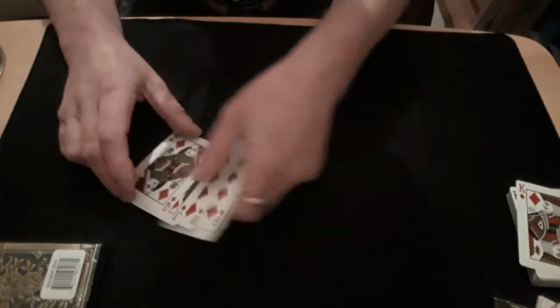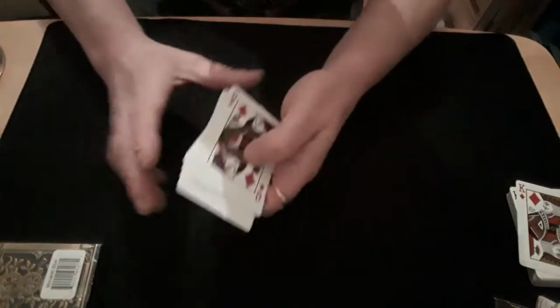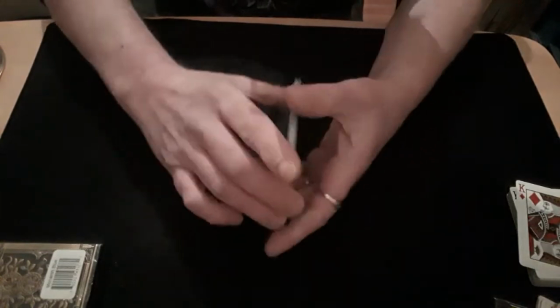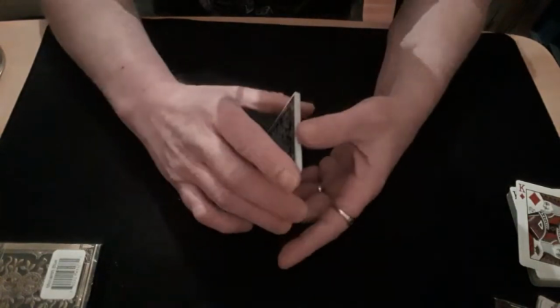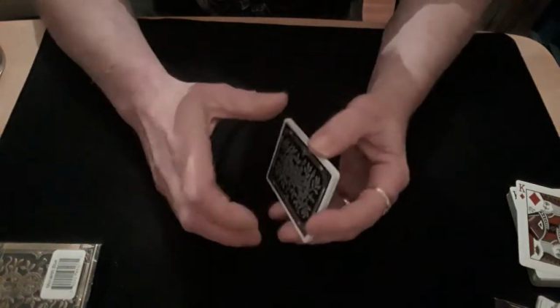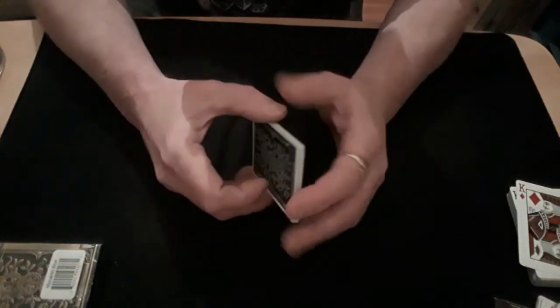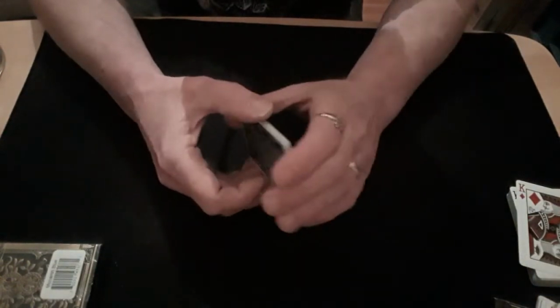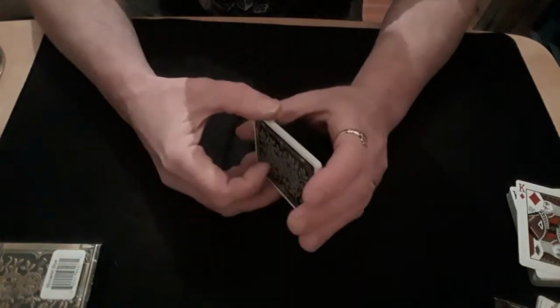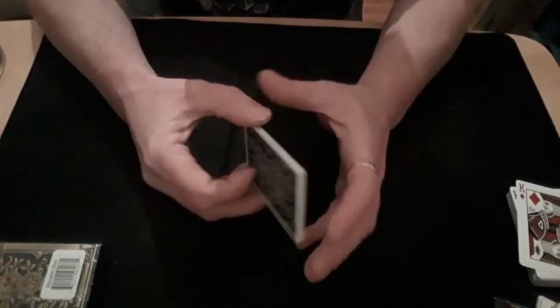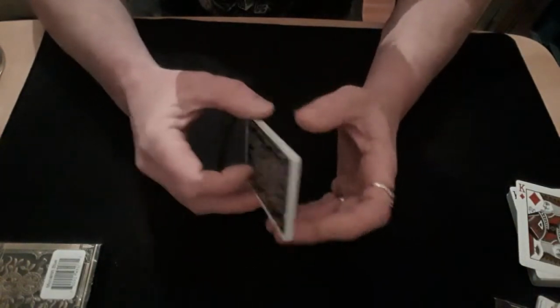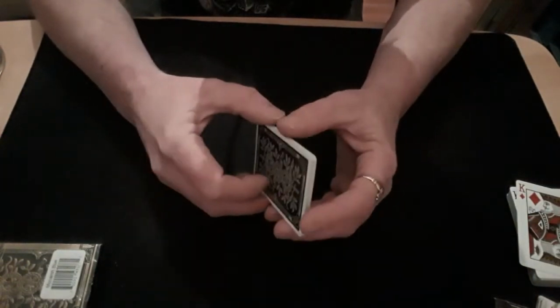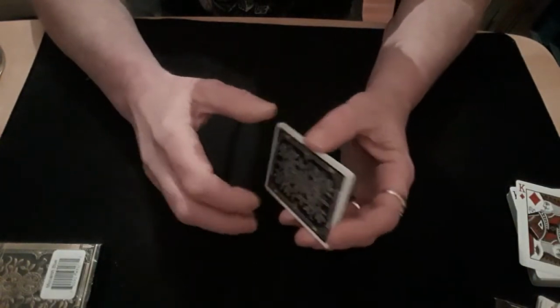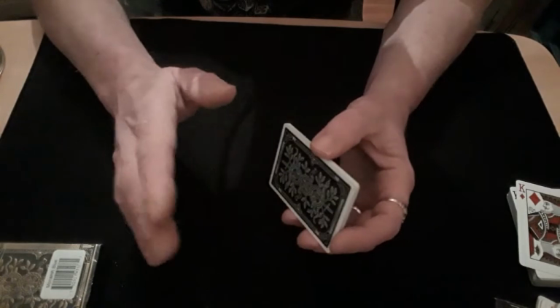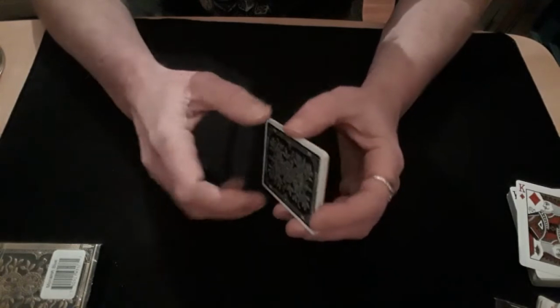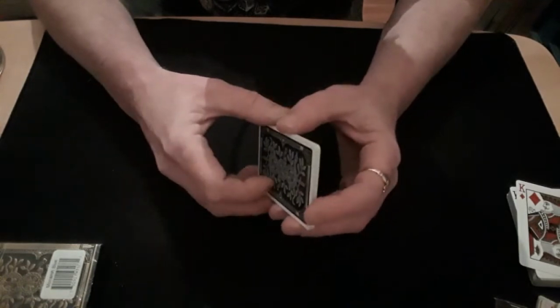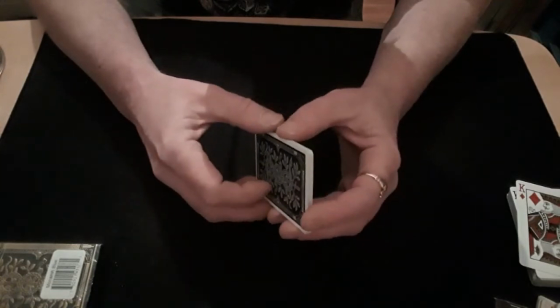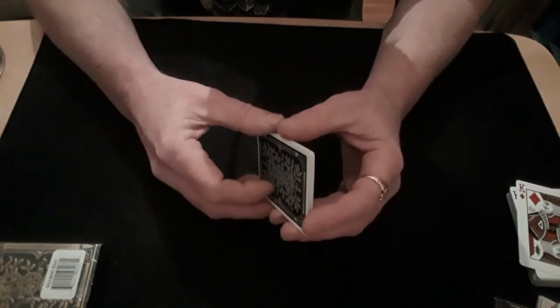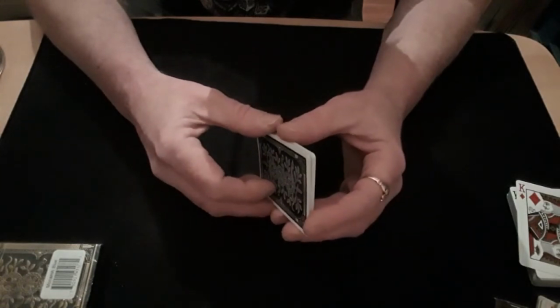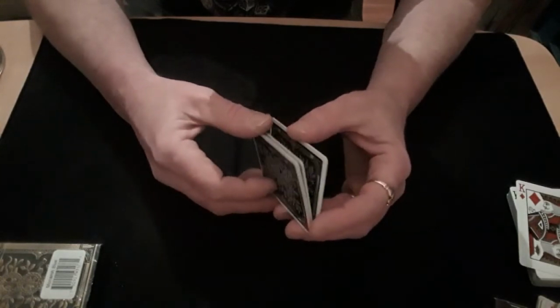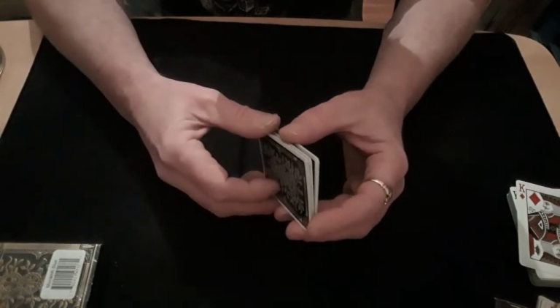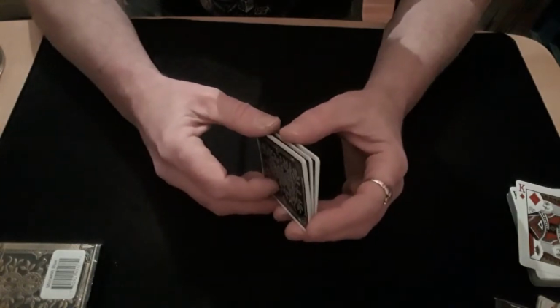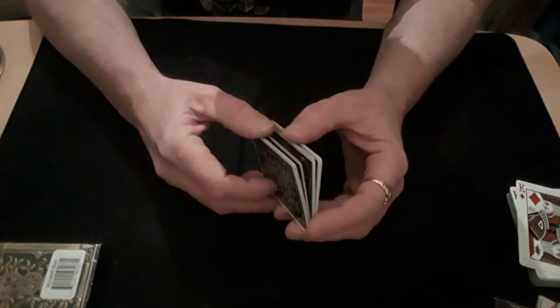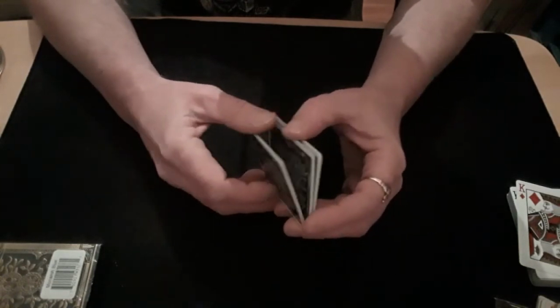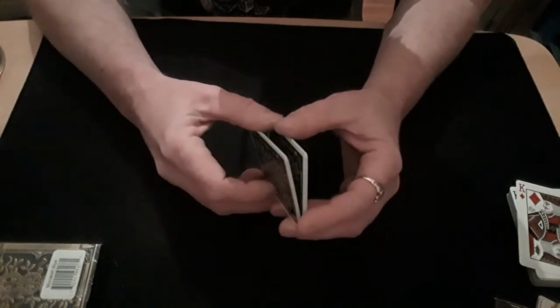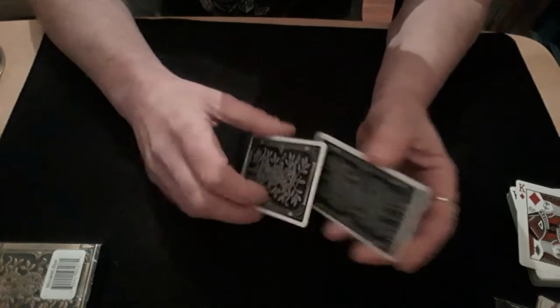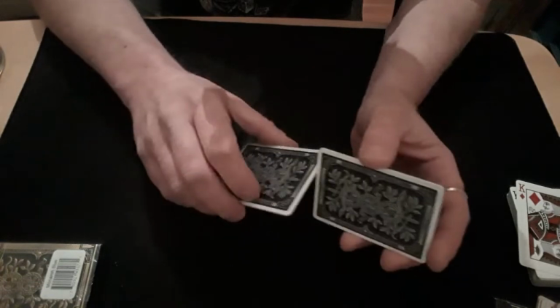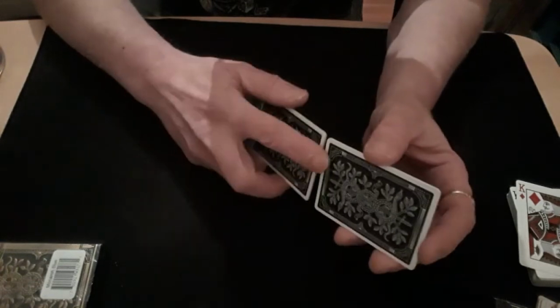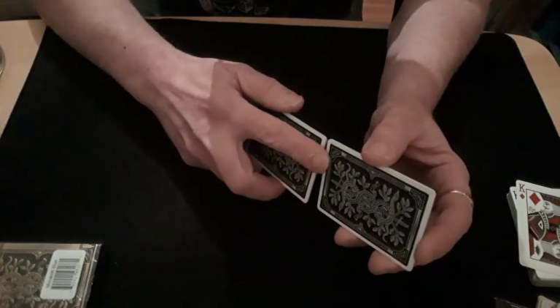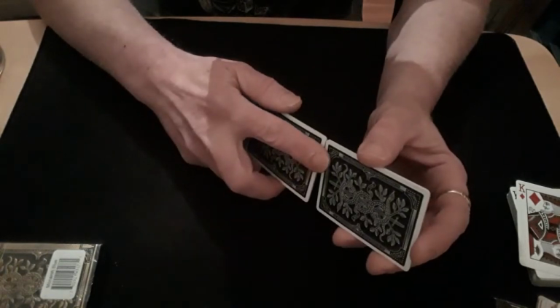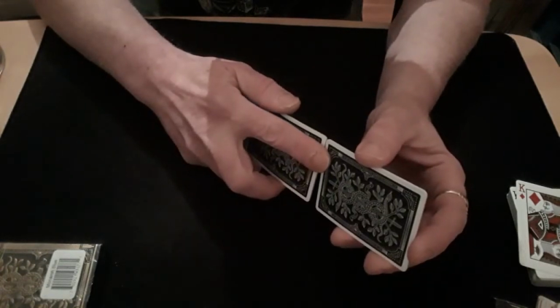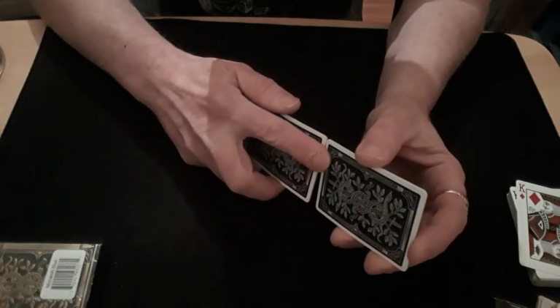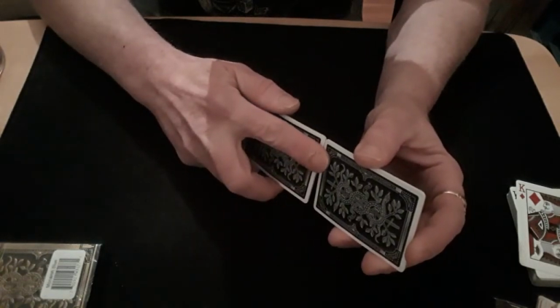Another way of doing it looks a bit more convincing. It's a bit longer, but not too long. Again, you split your pack in half and do your little faro.